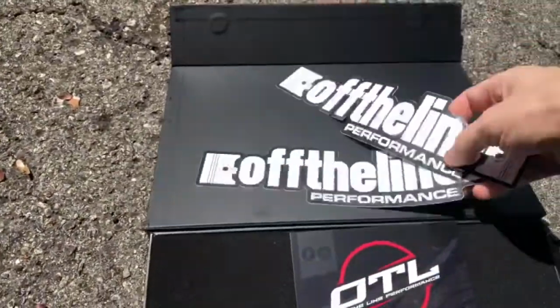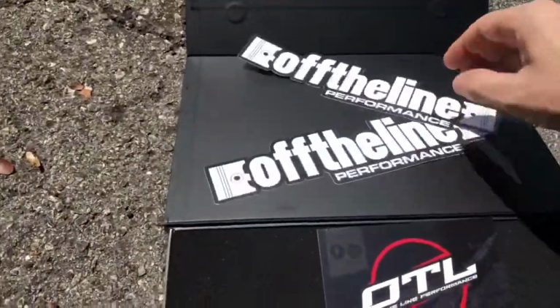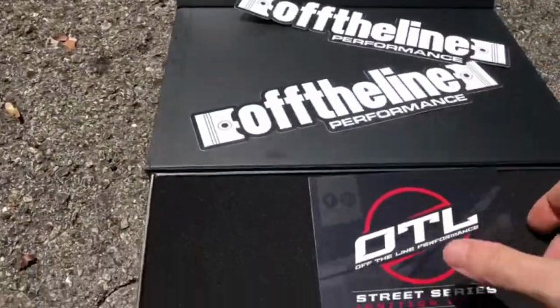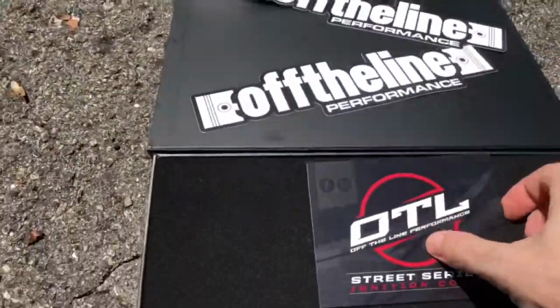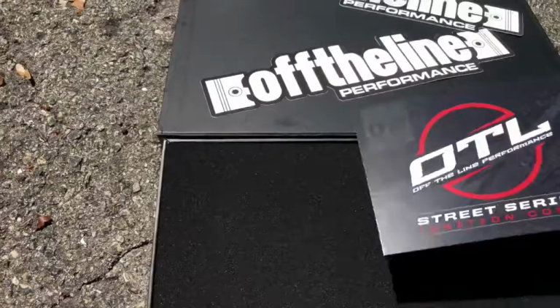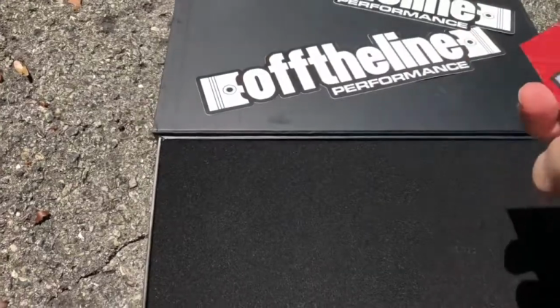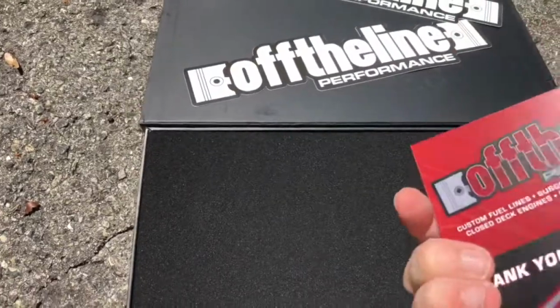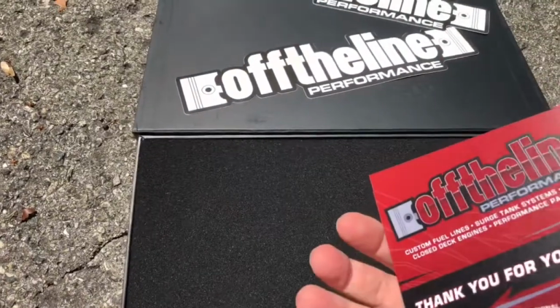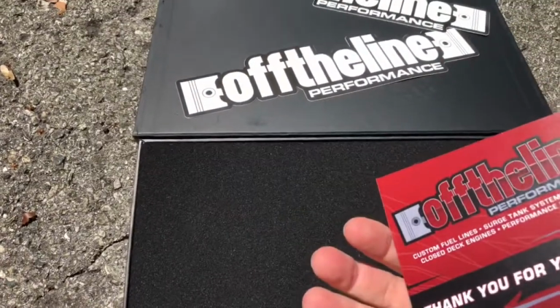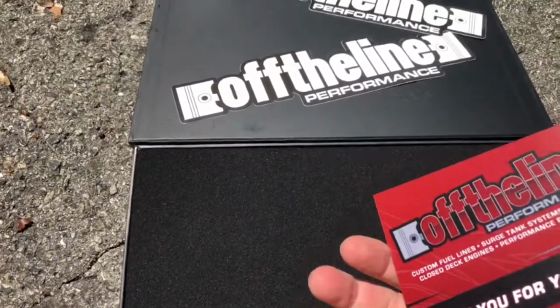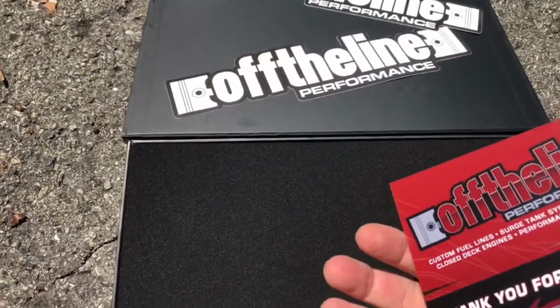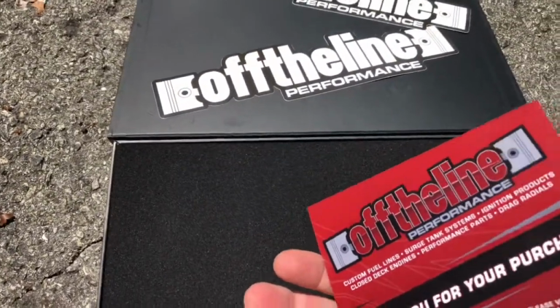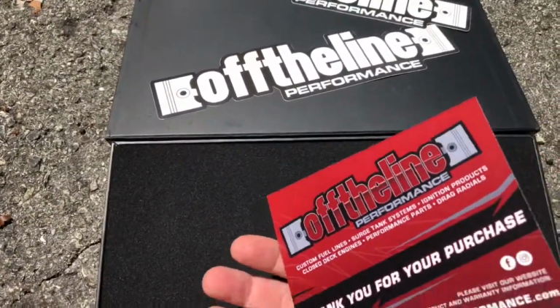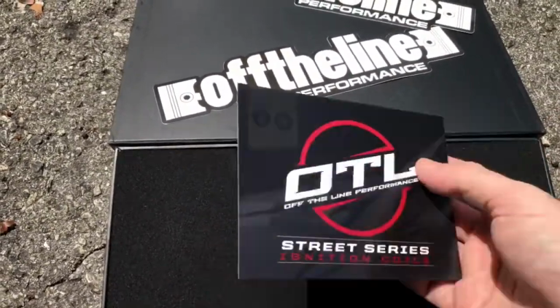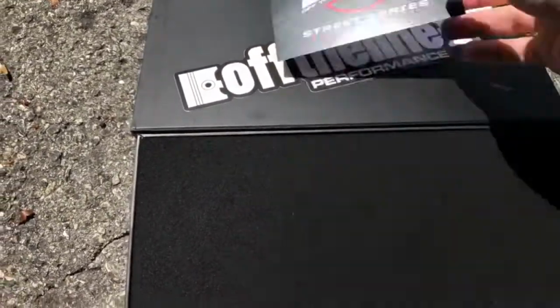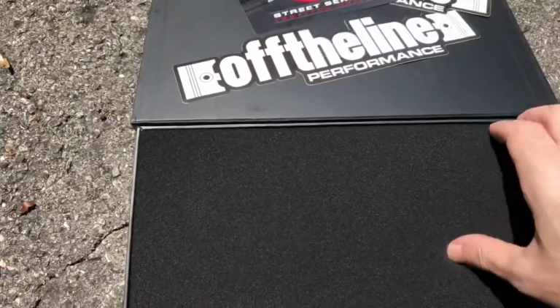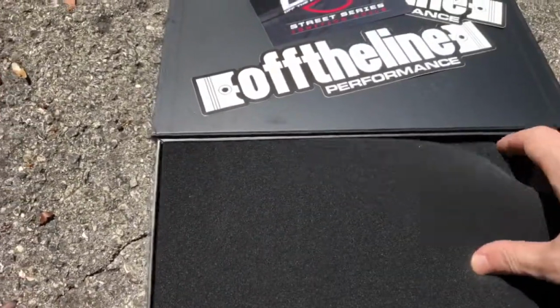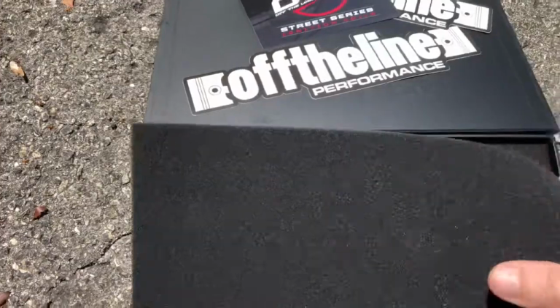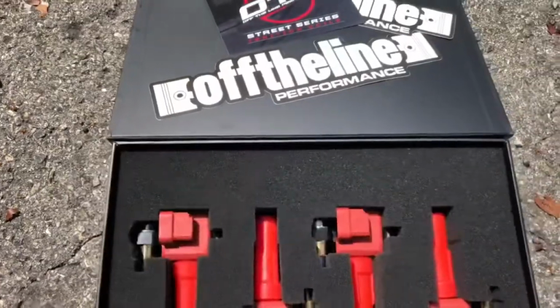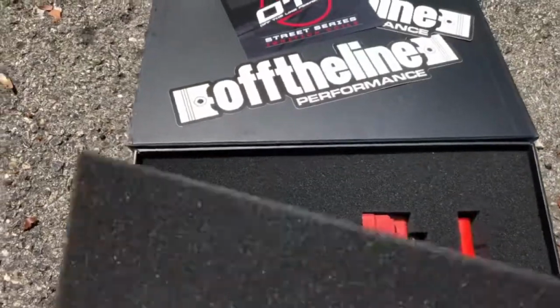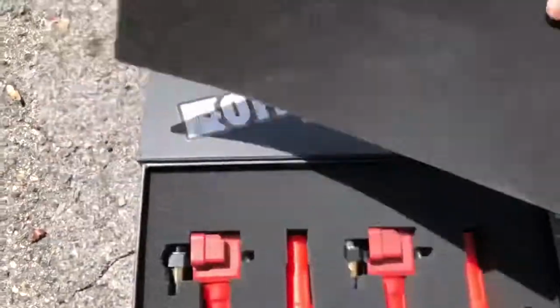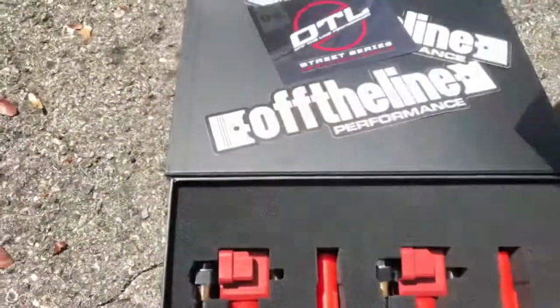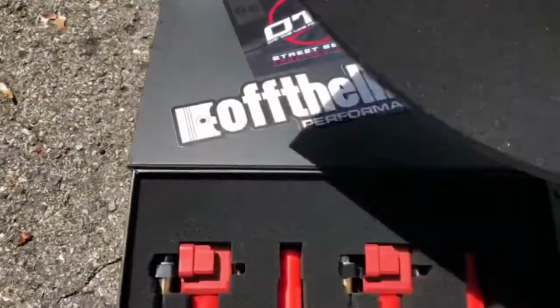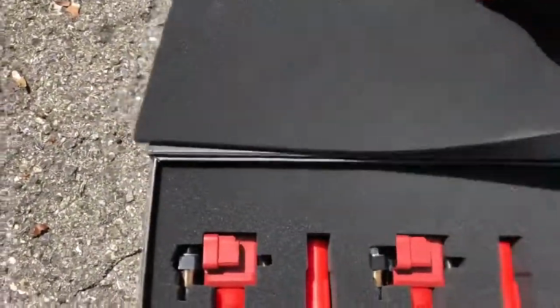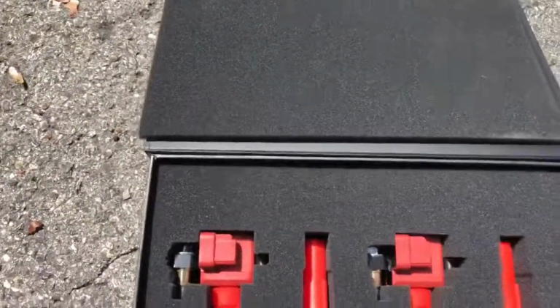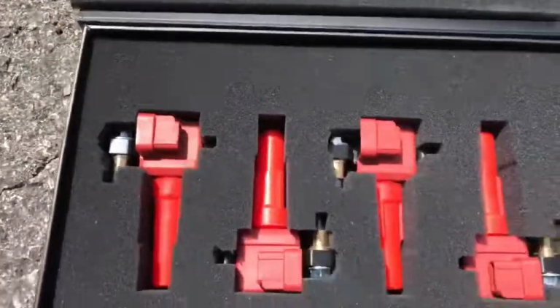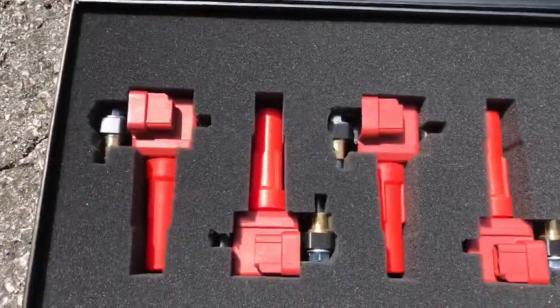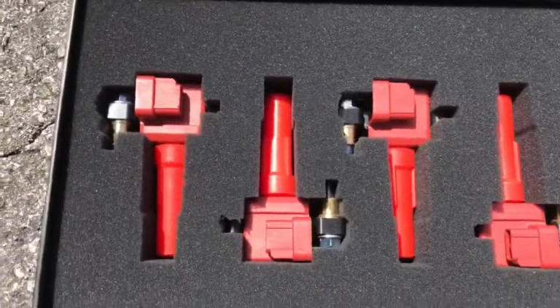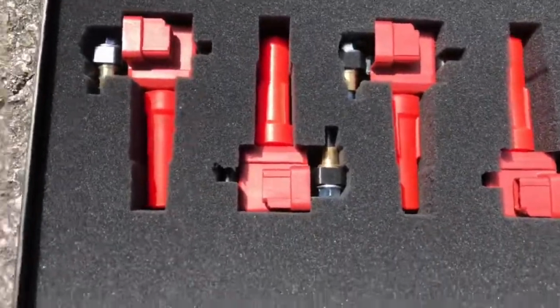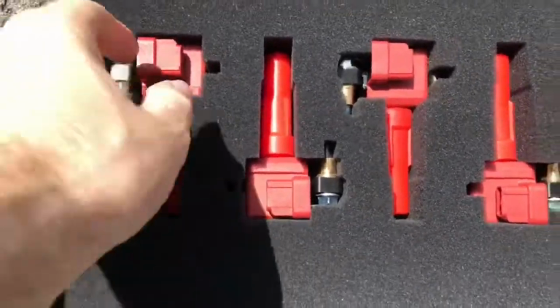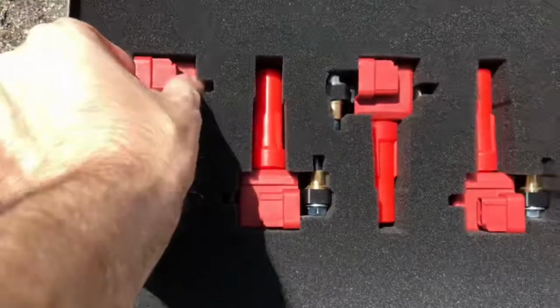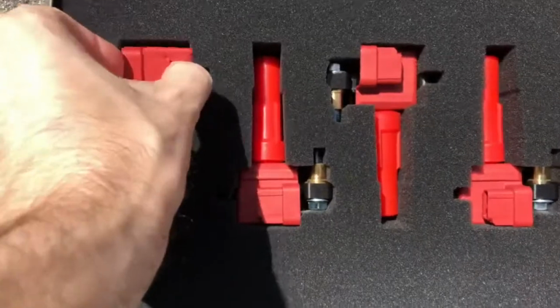We've got some cool stickers. That's pretty nice. I like it — it's really packaged well. Let's check out these coils.